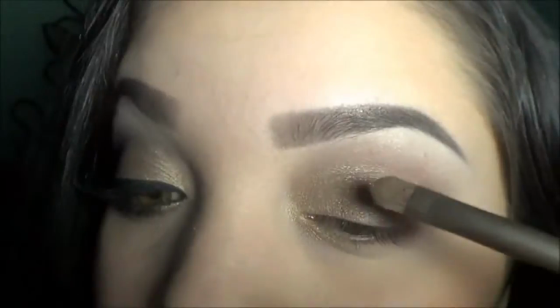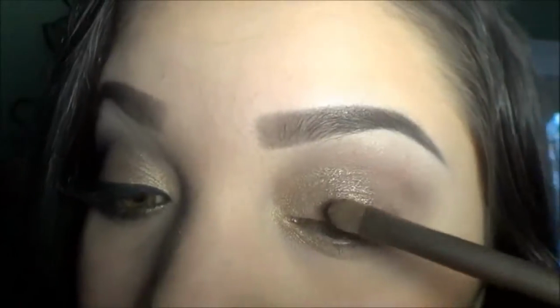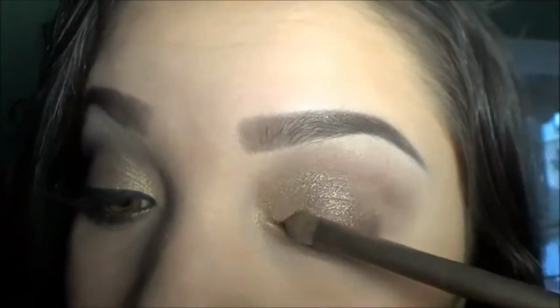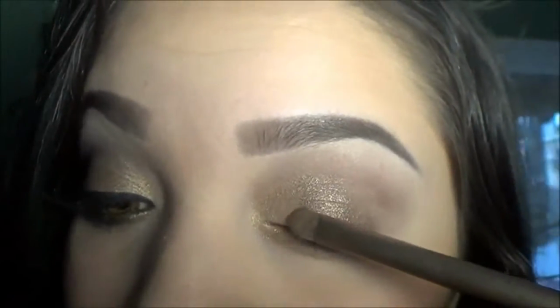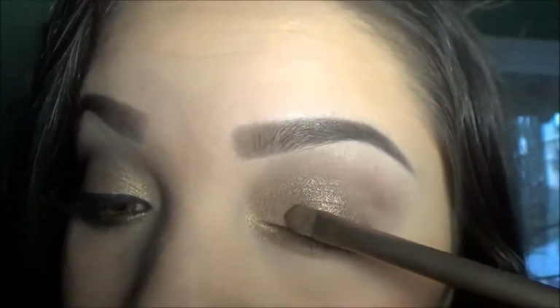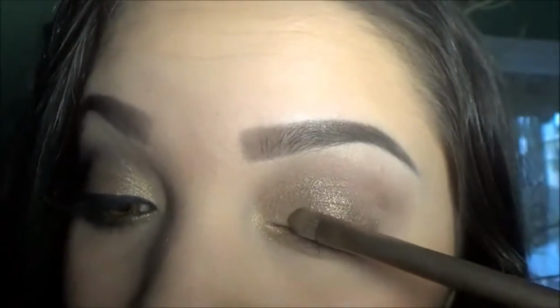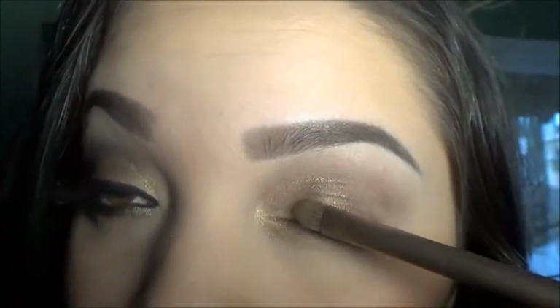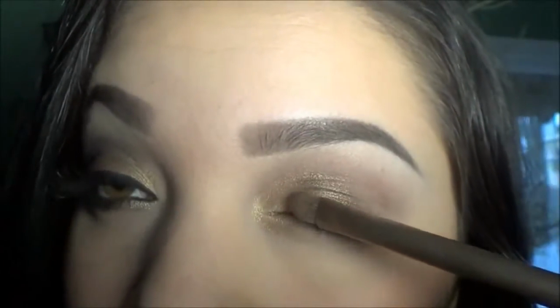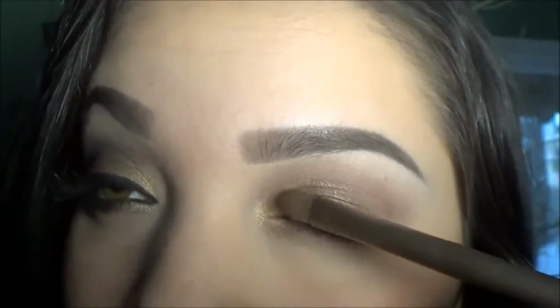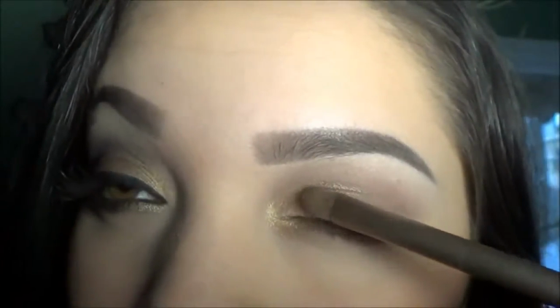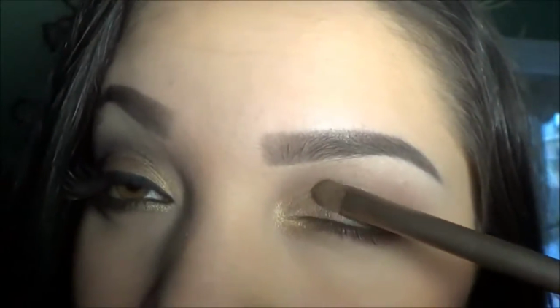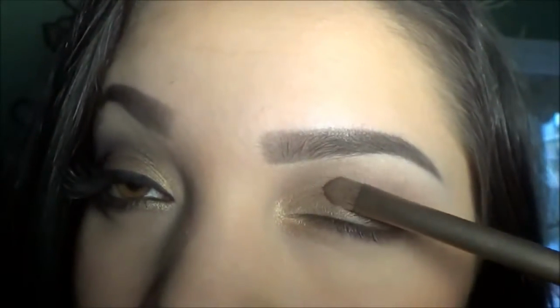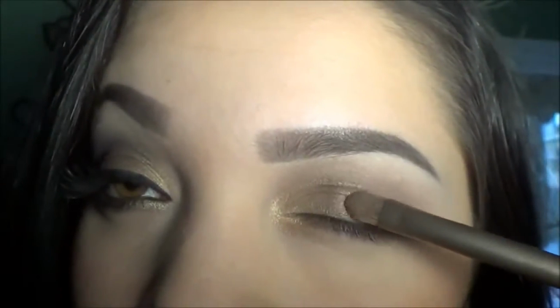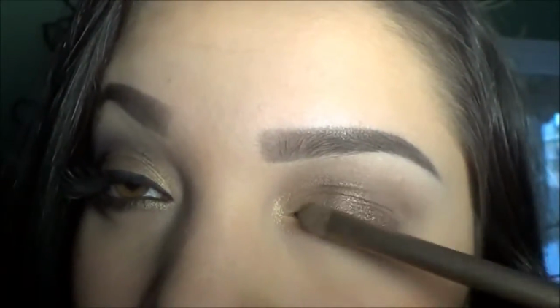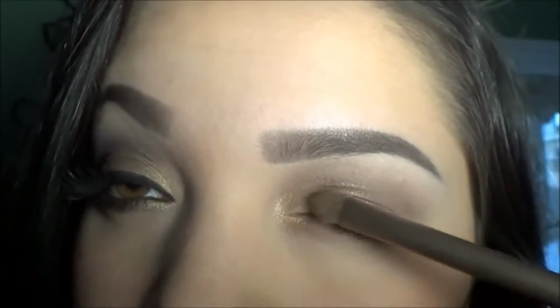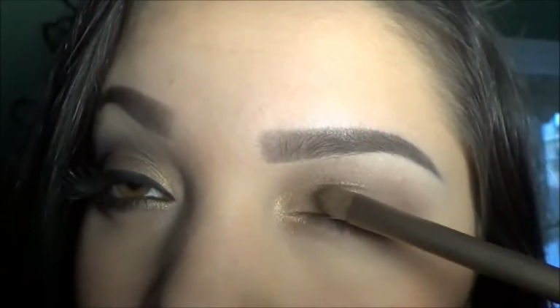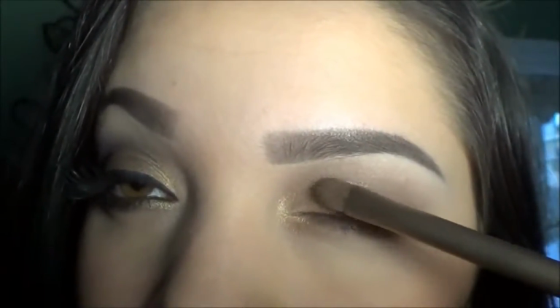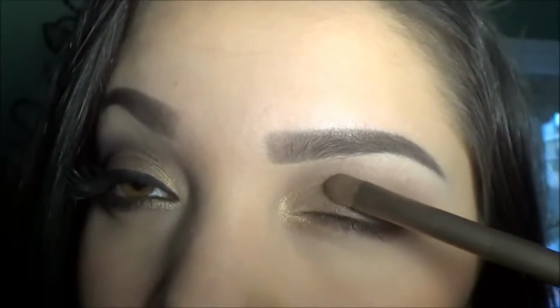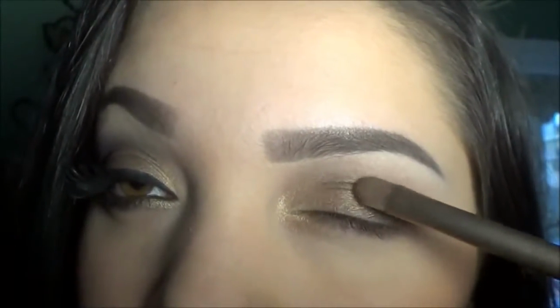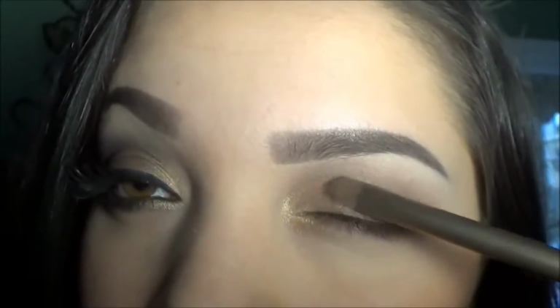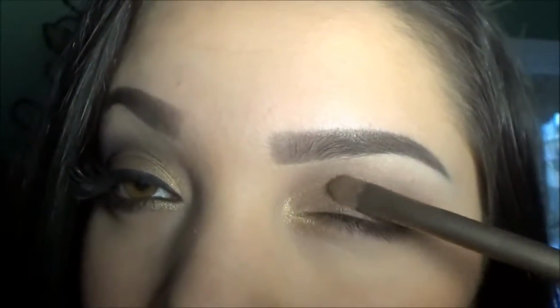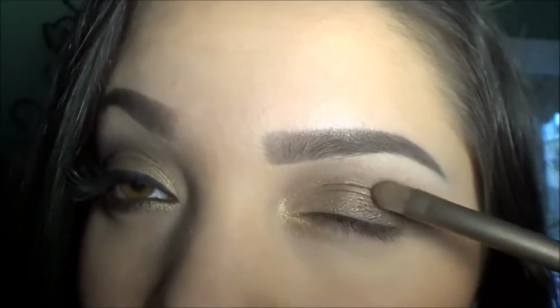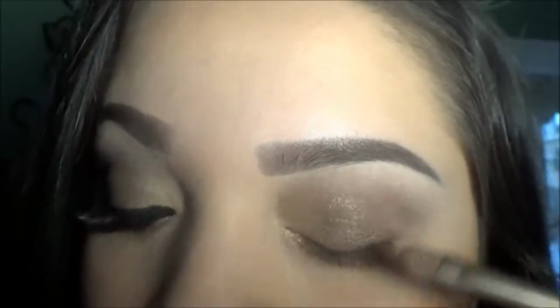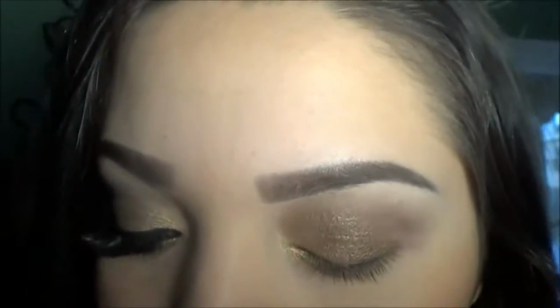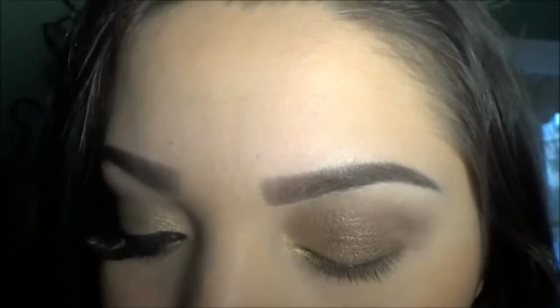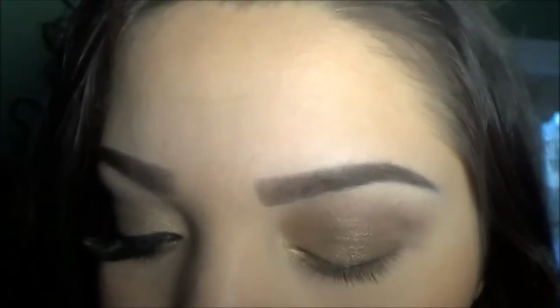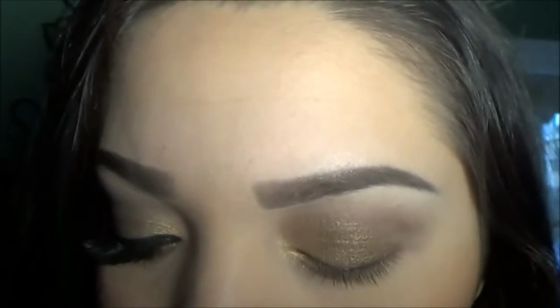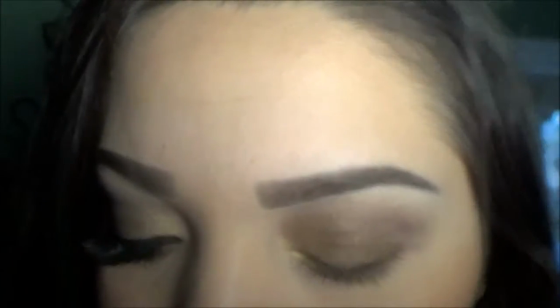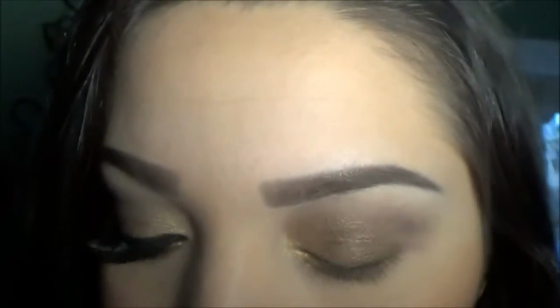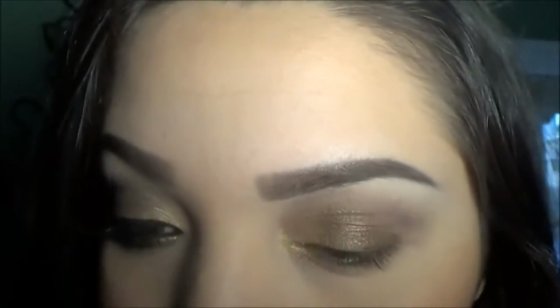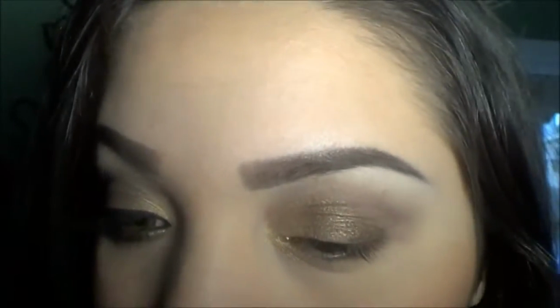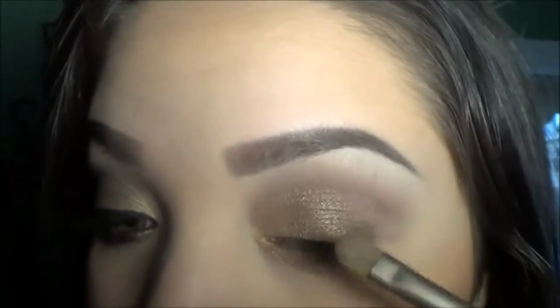I'm going in with Snake Bite using the same brush and I'm just going to apply that on the rest of my lid.